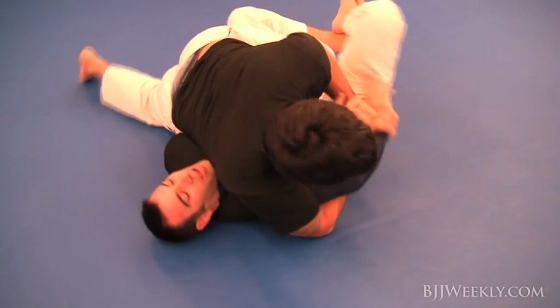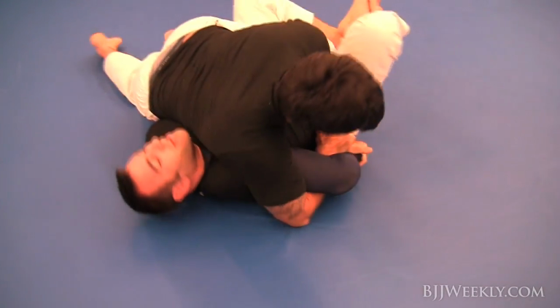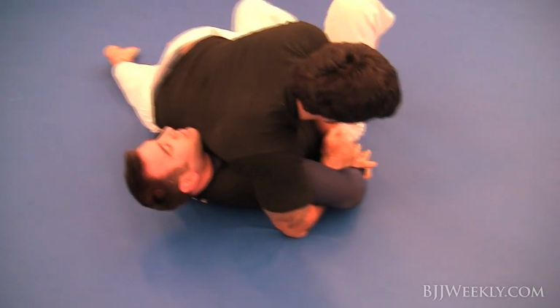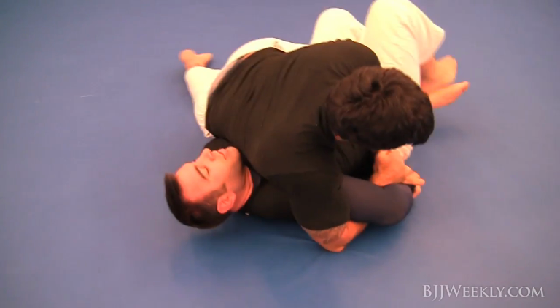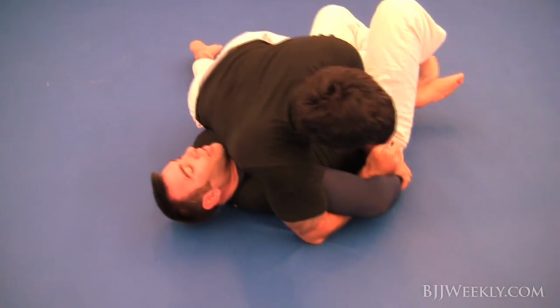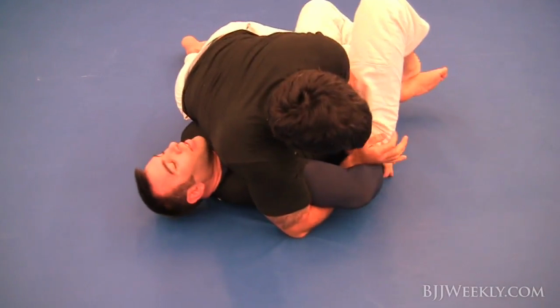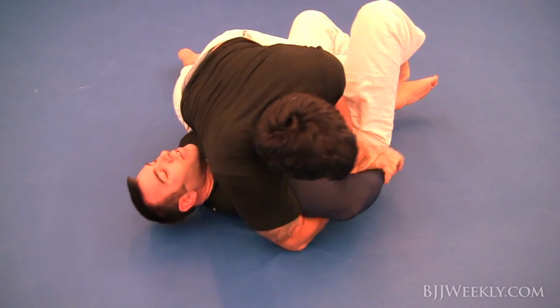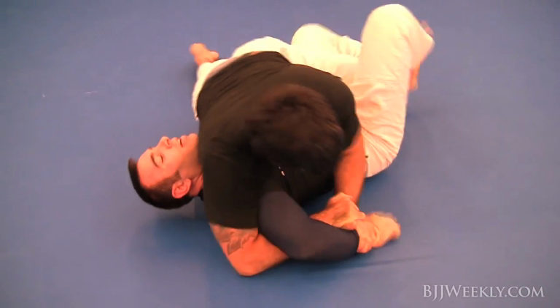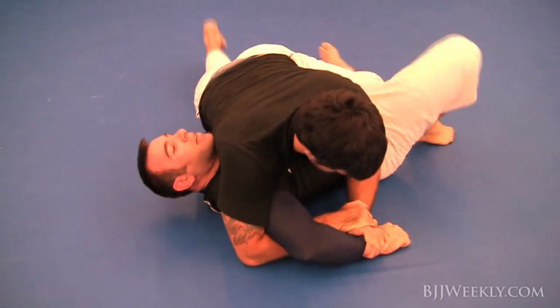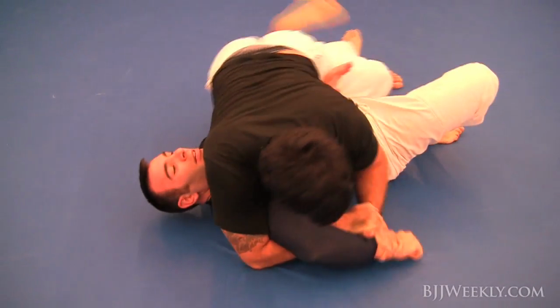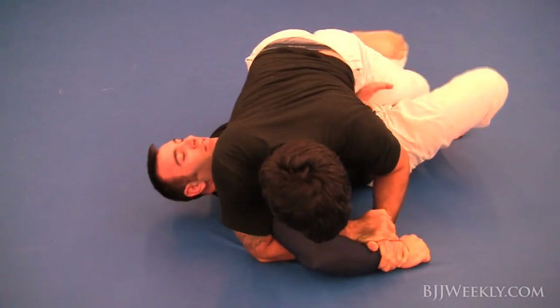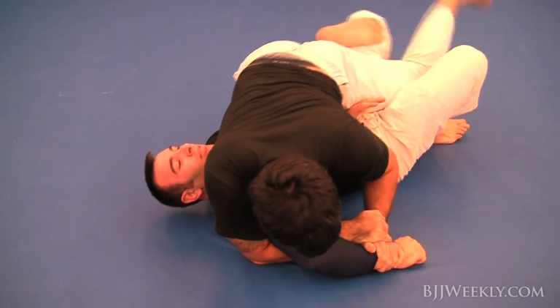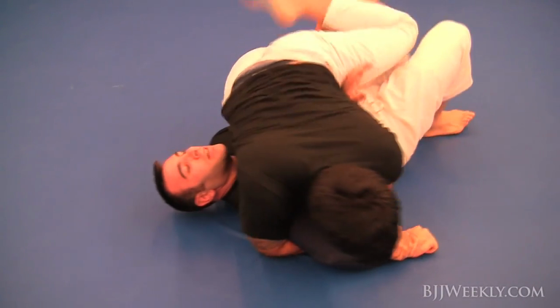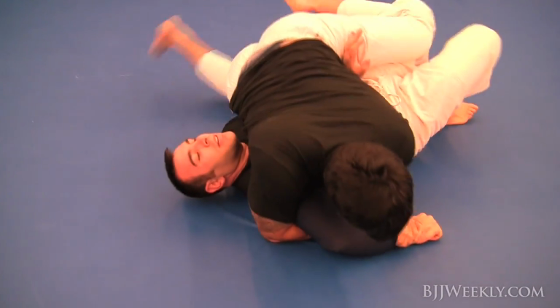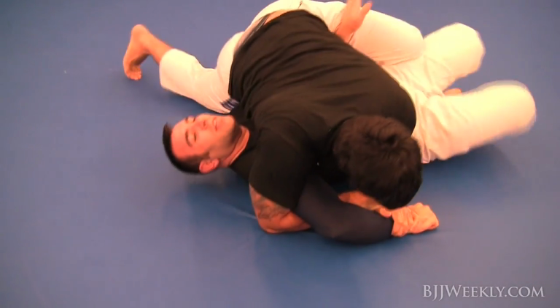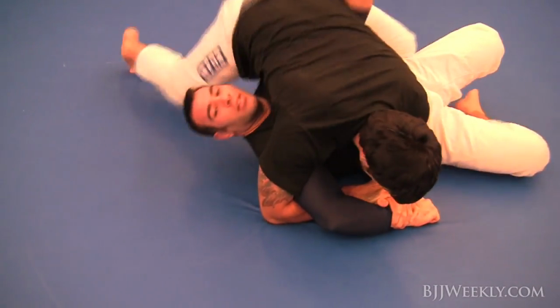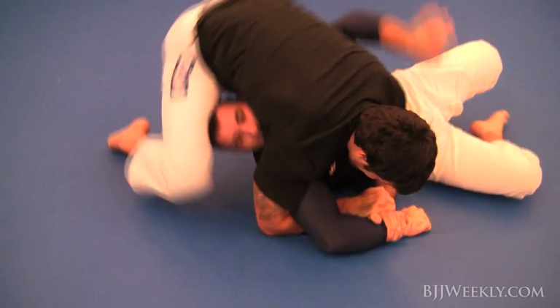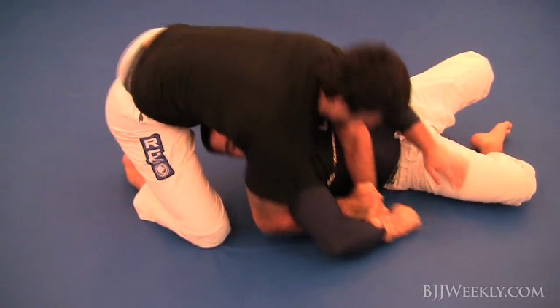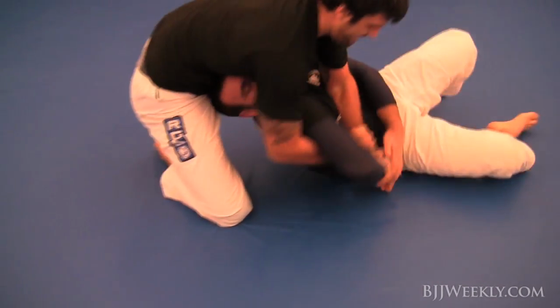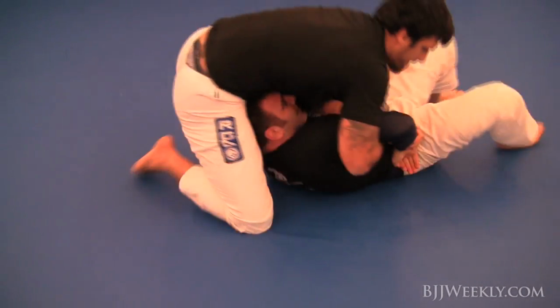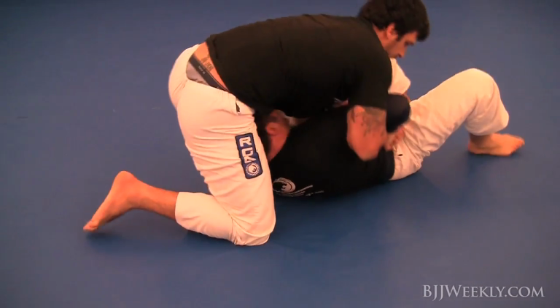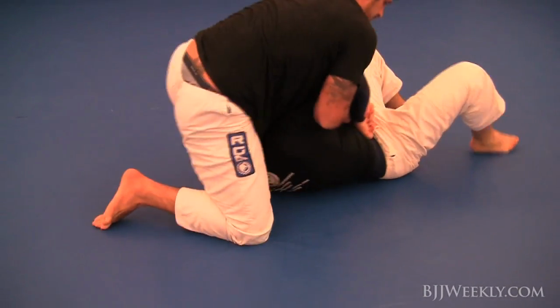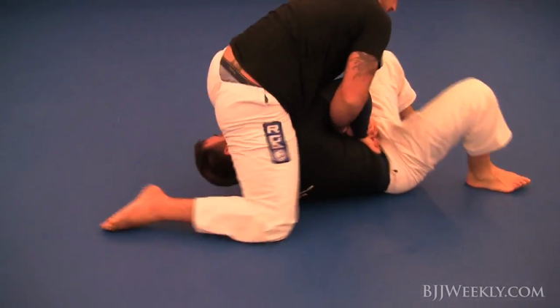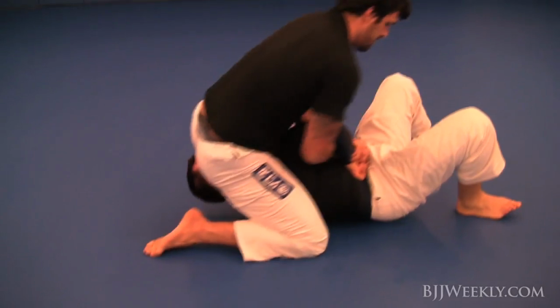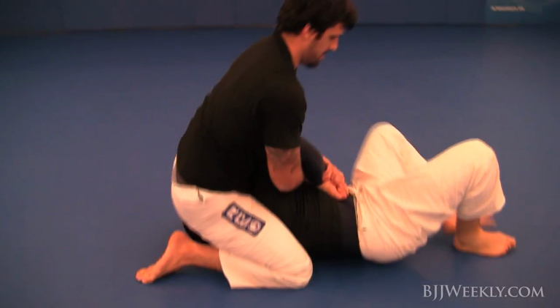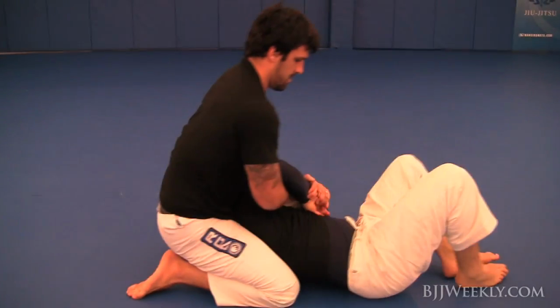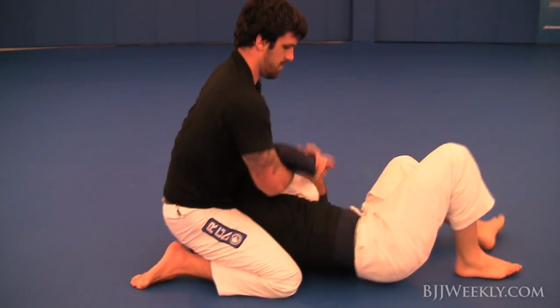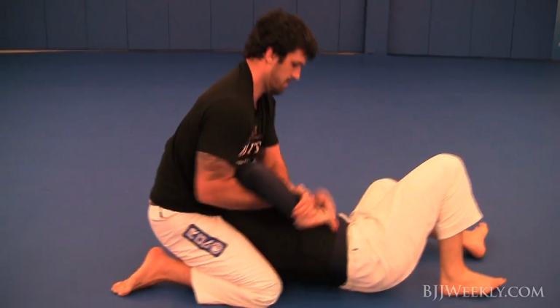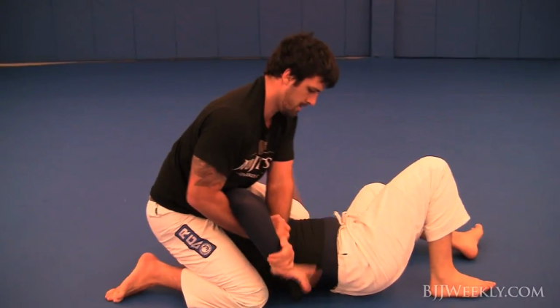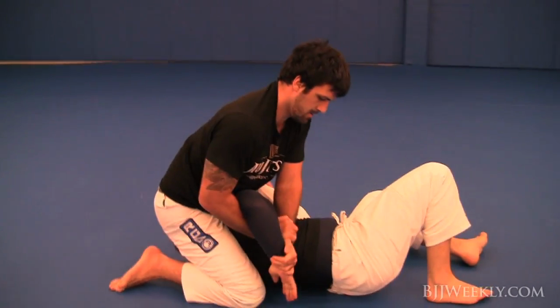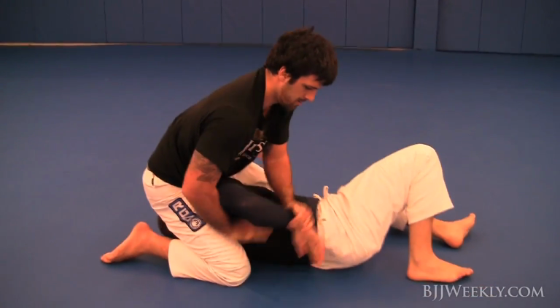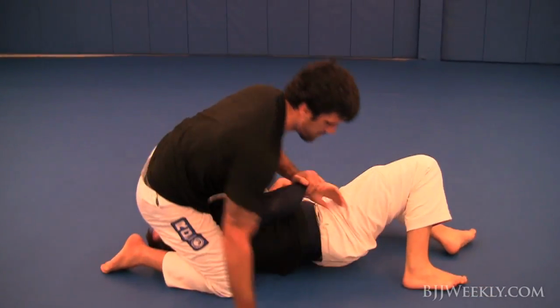He's looking for an arm — the Kimura. This is a good position for him as he gets out of the half guard, right into this nice Kimura position.